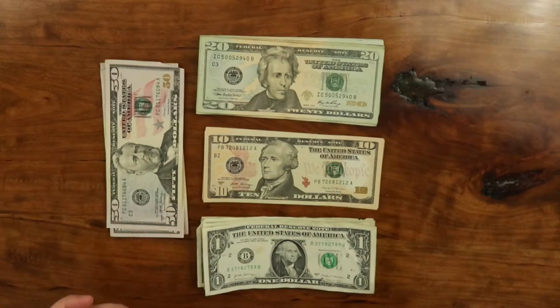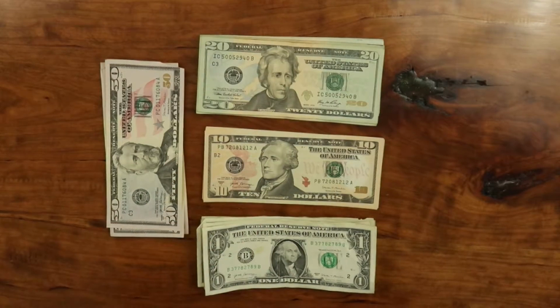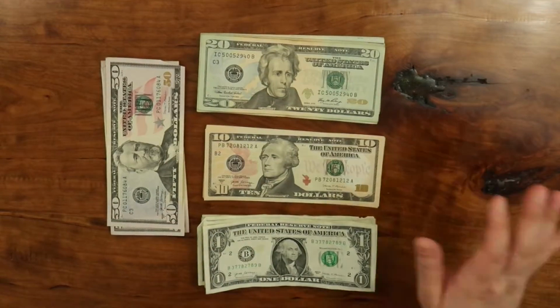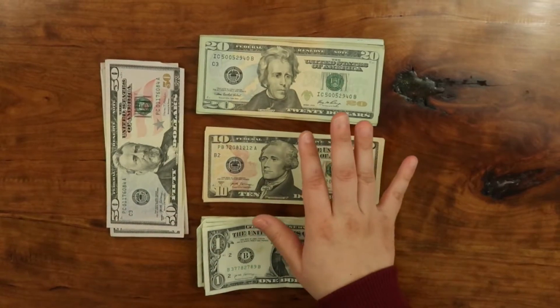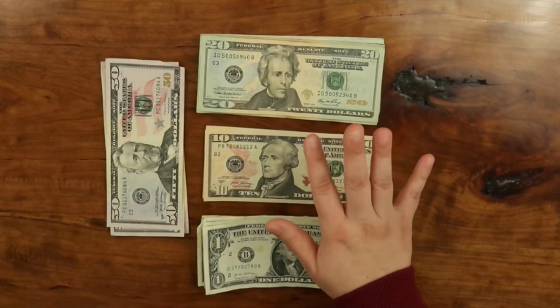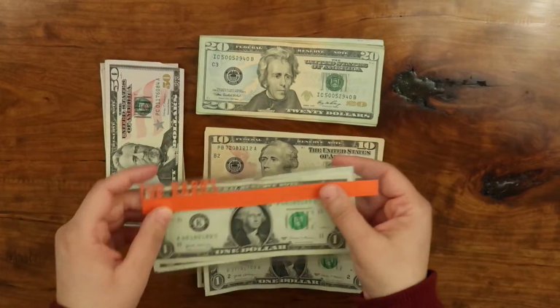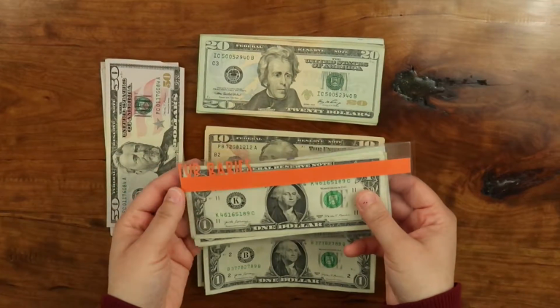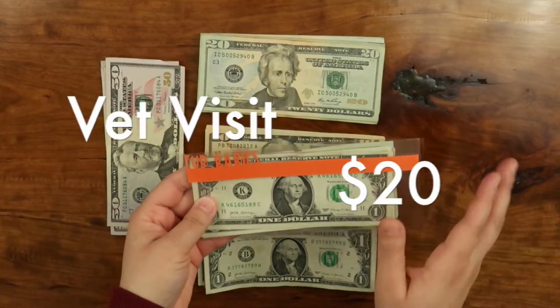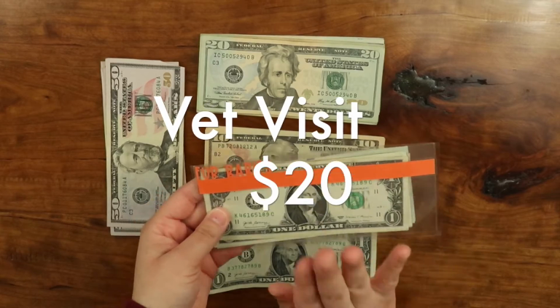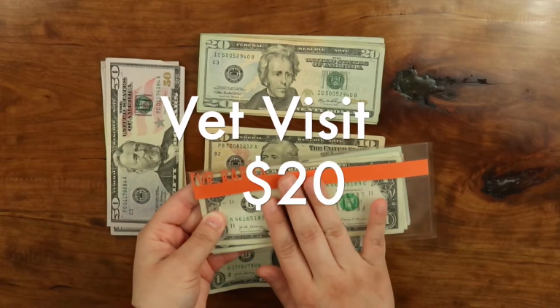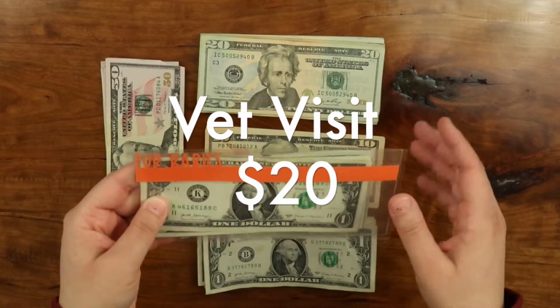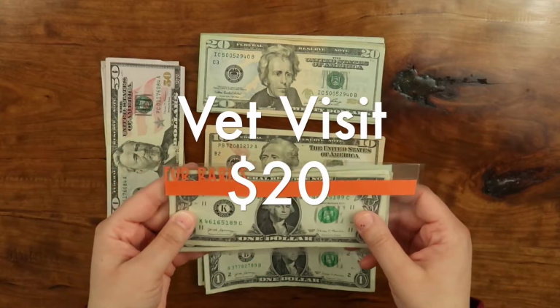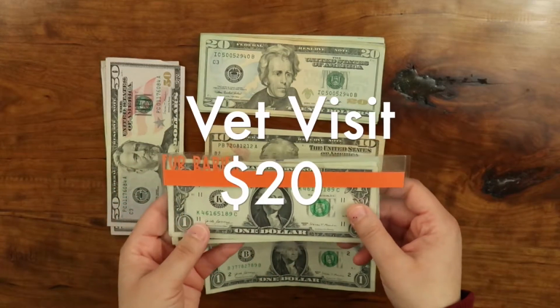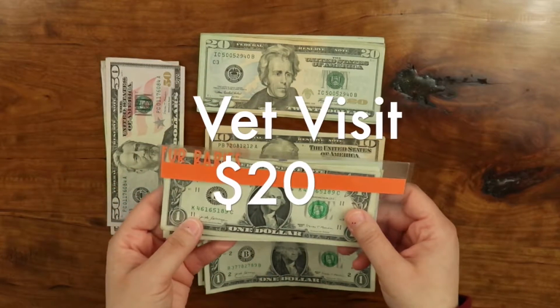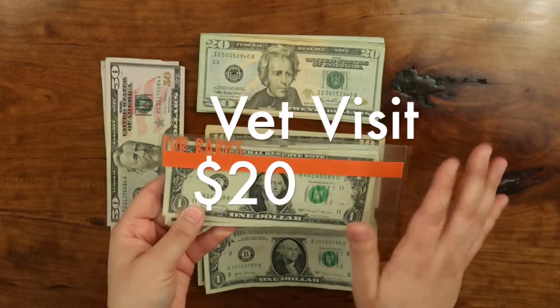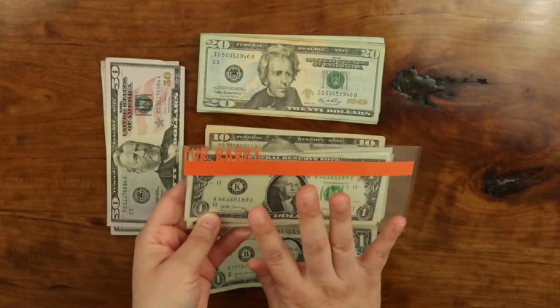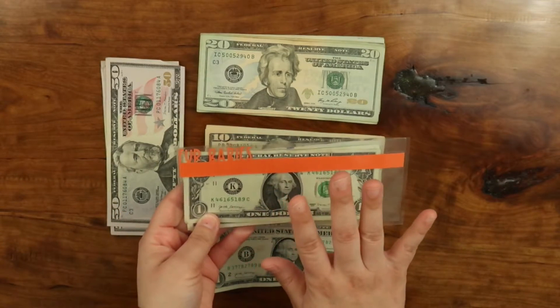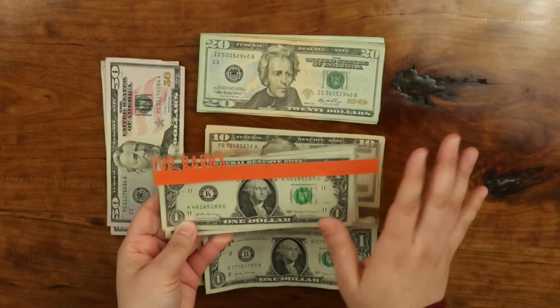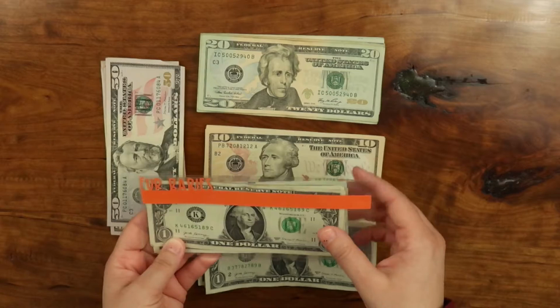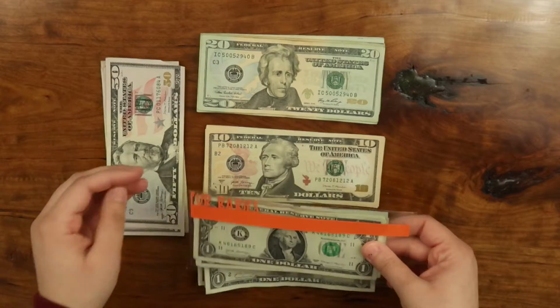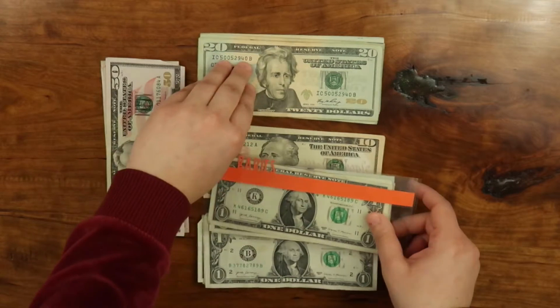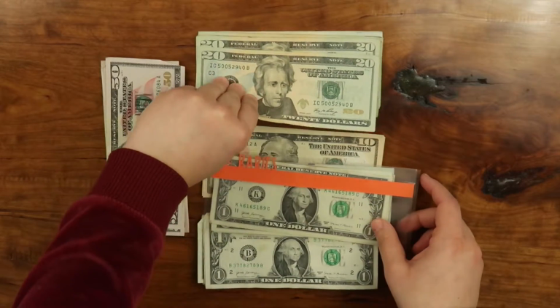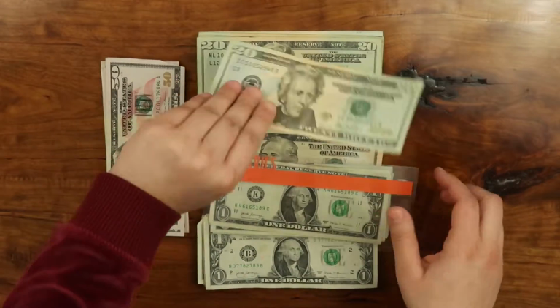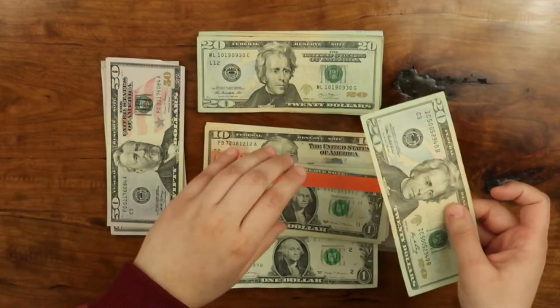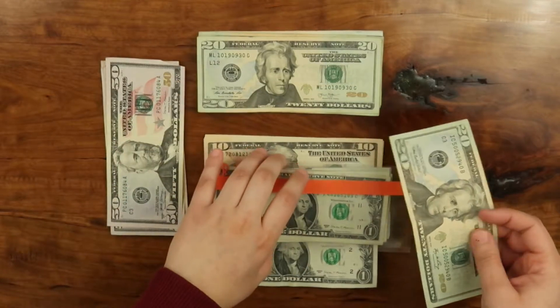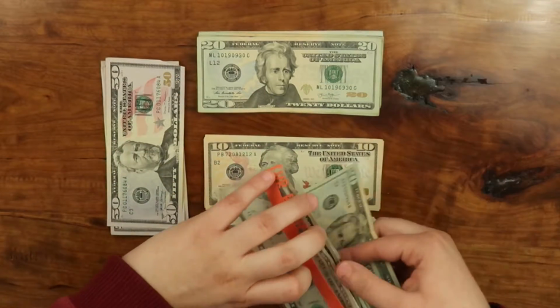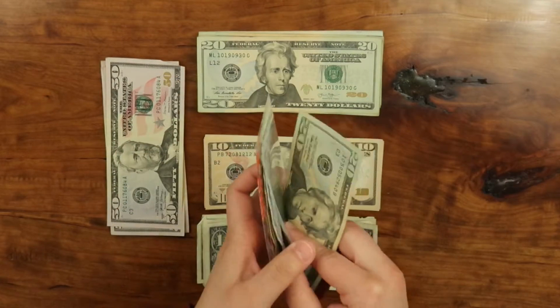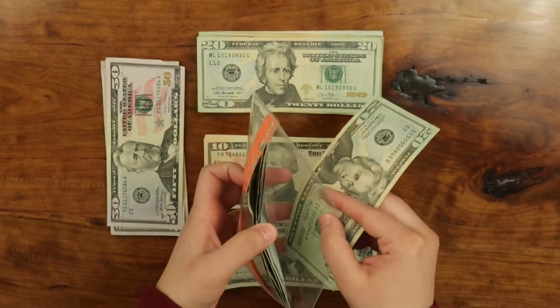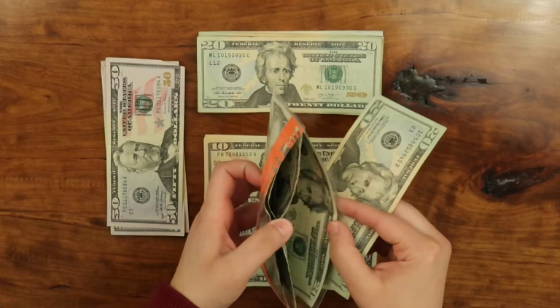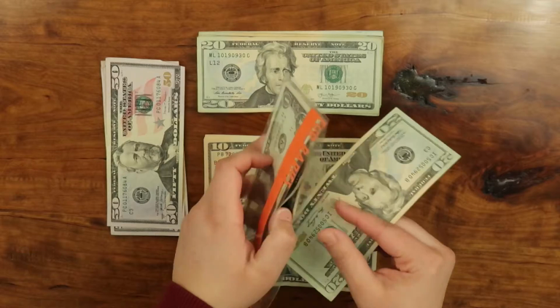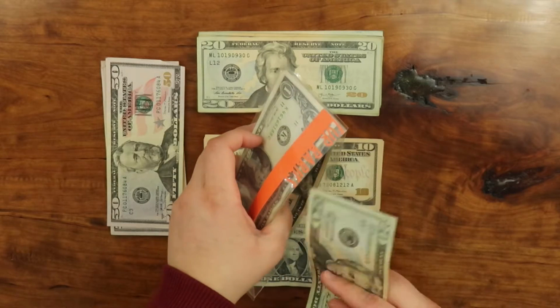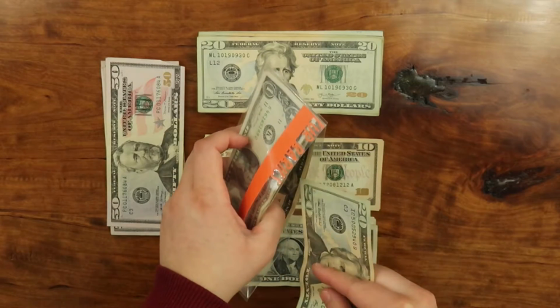The next one we have is my vet visits, and my vet visits get $20 as always. I used this the last time I went to the vet, so this has gone down.